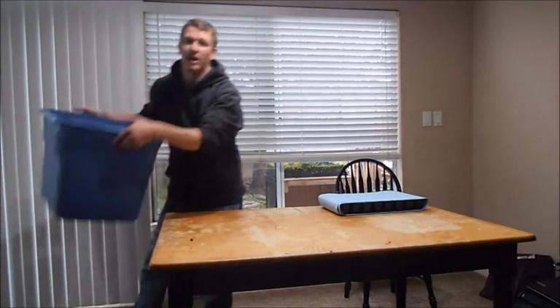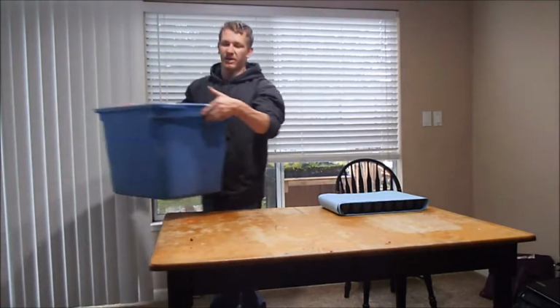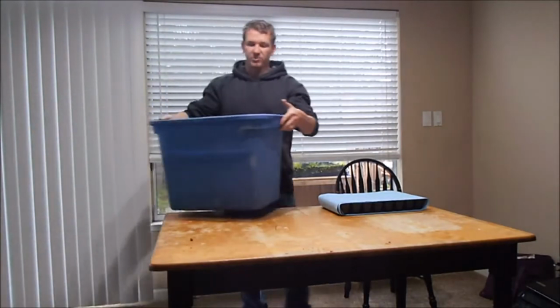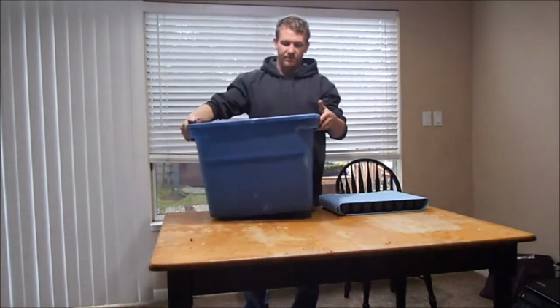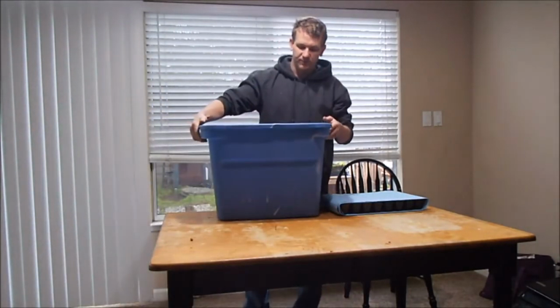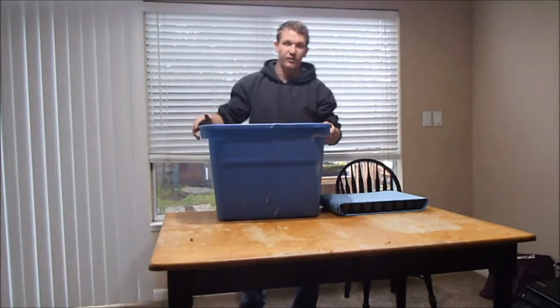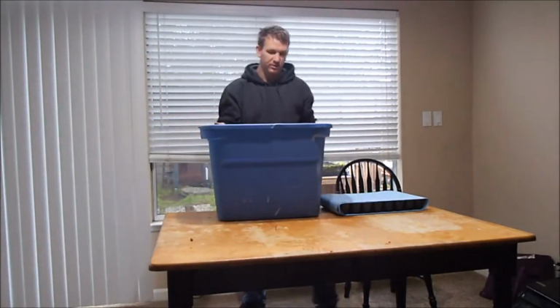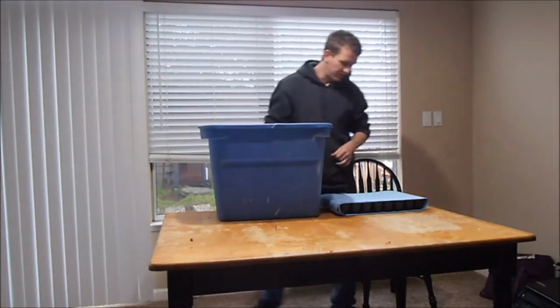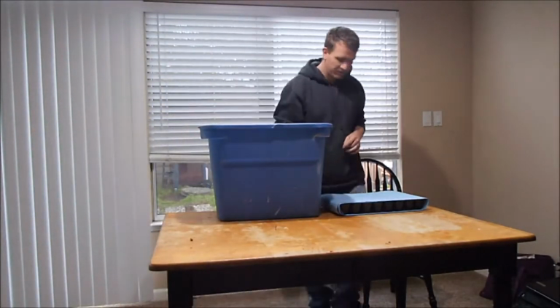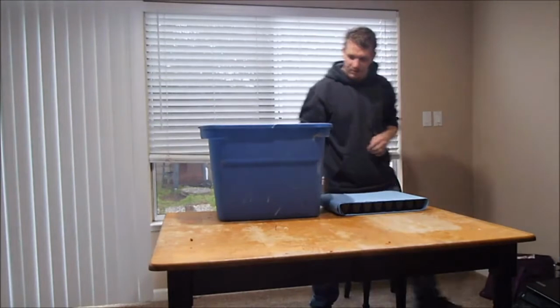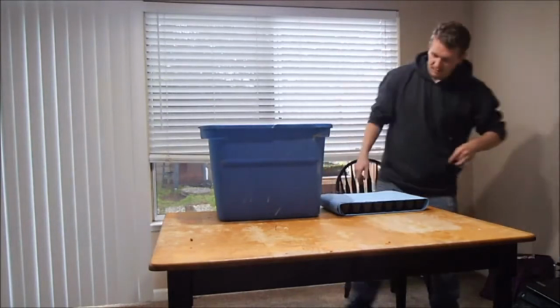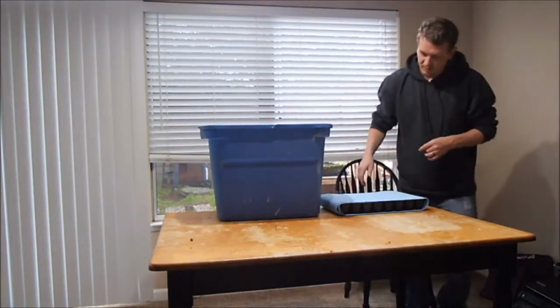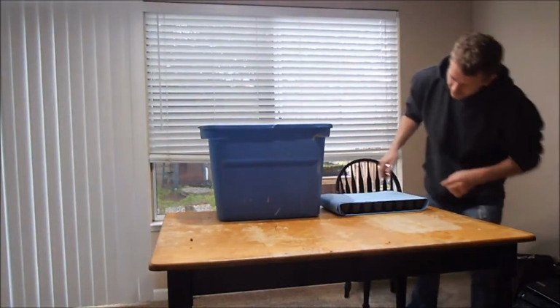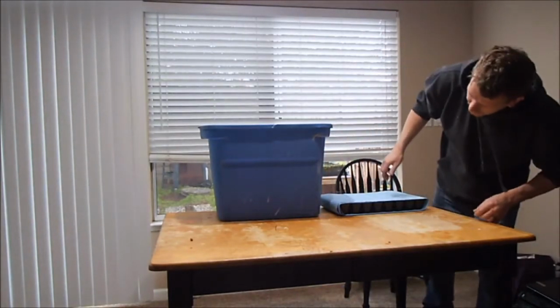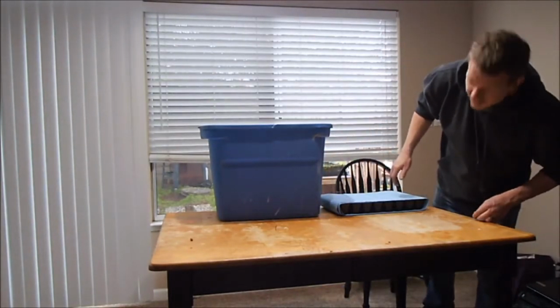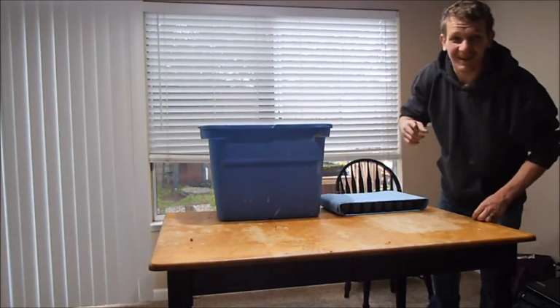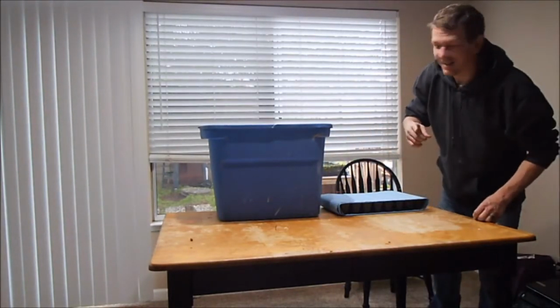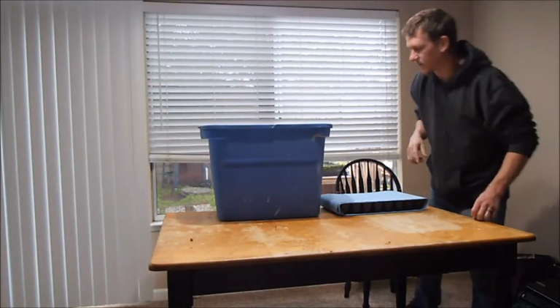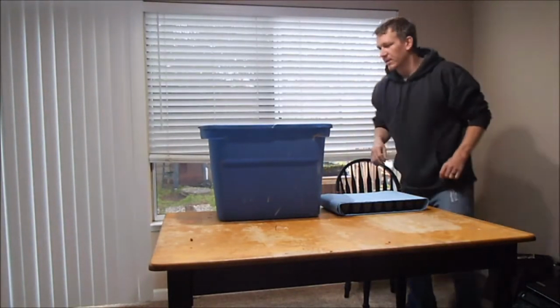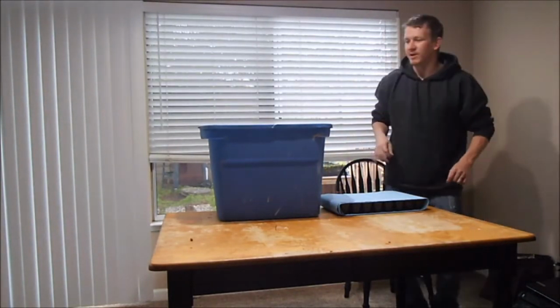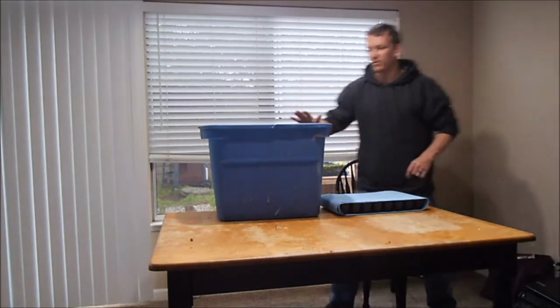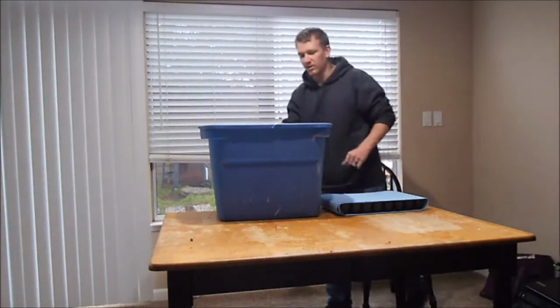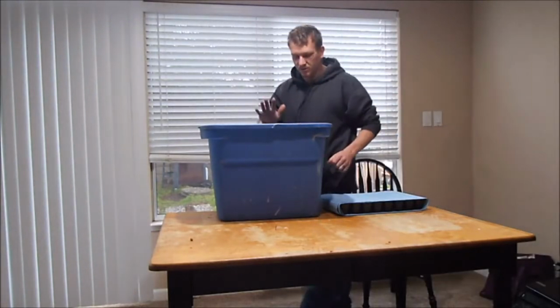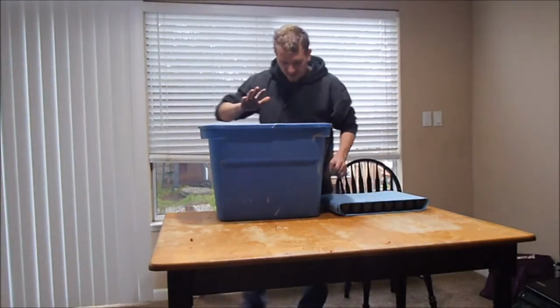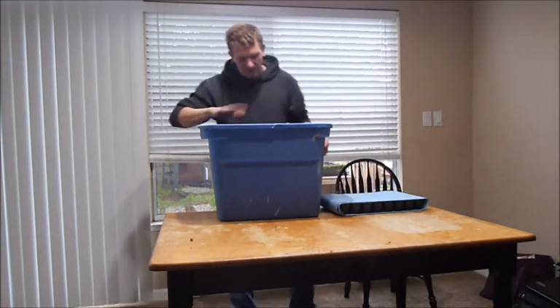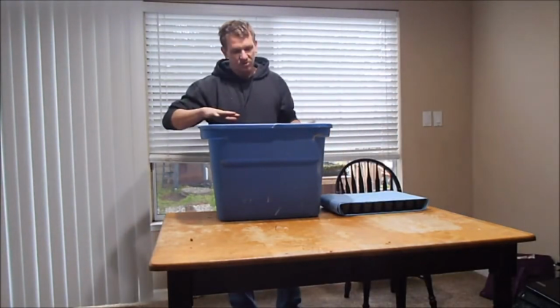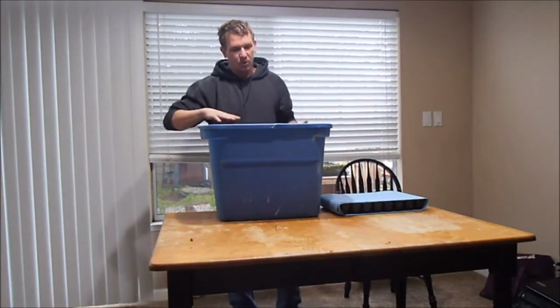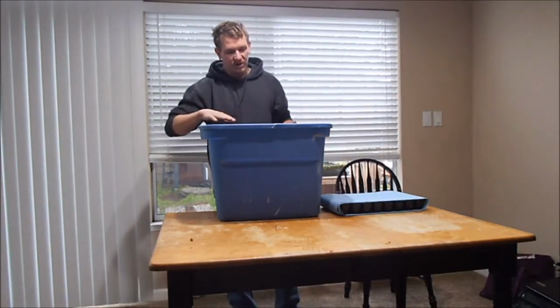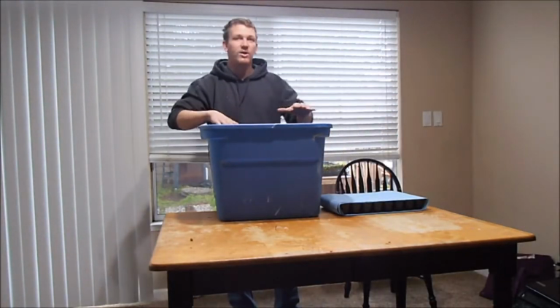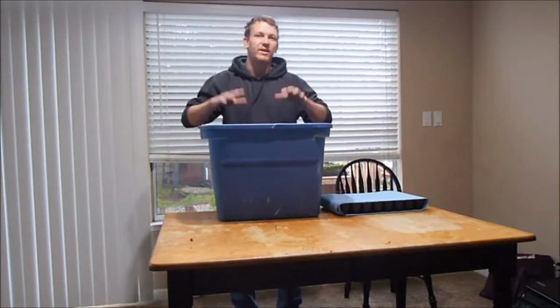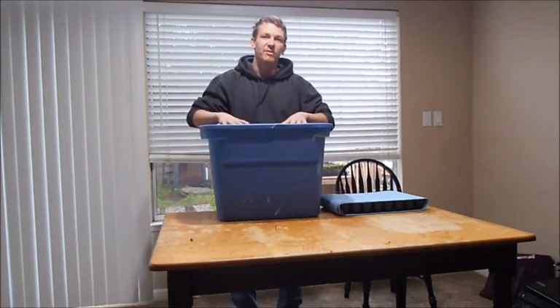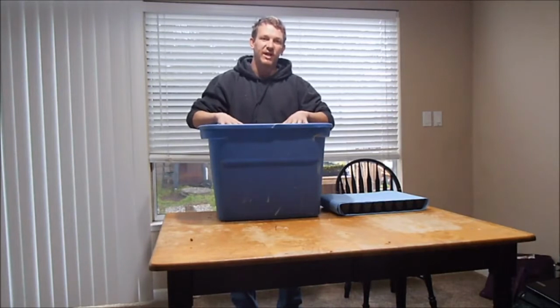I'm going to put it inside this bucket. Hopefully you can see — there's about three-quarters to an inch of water in the bottom of this container.